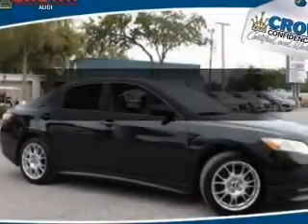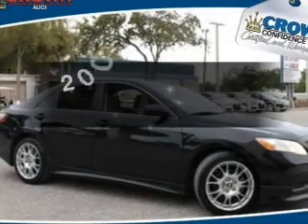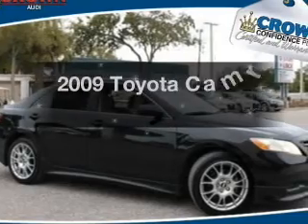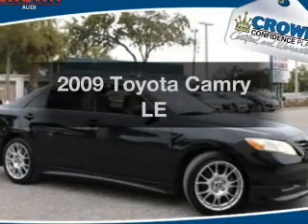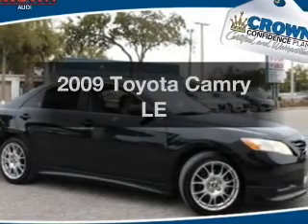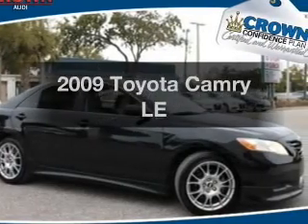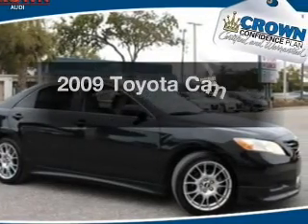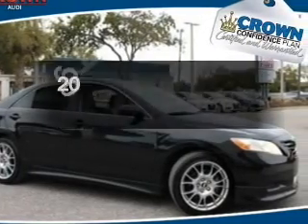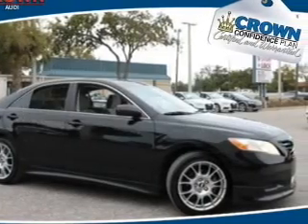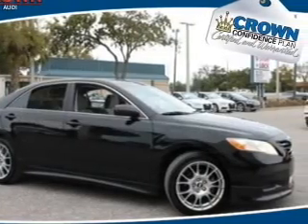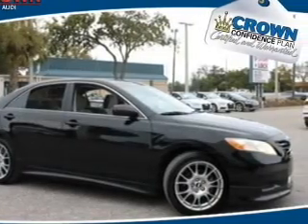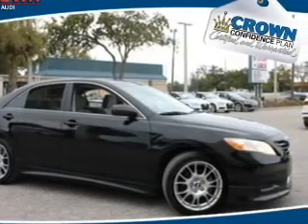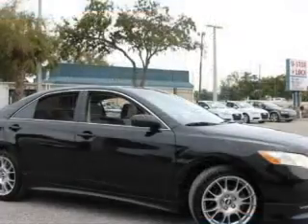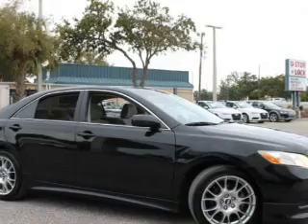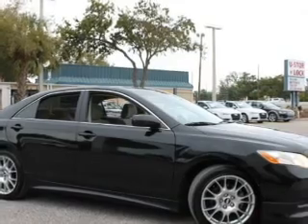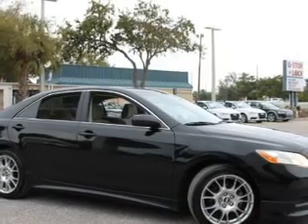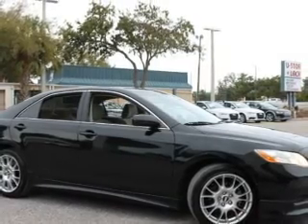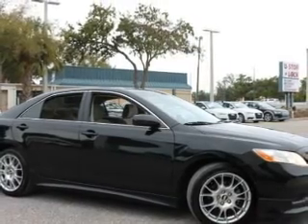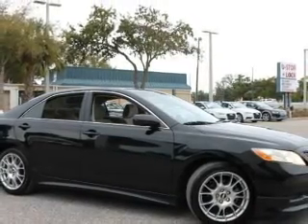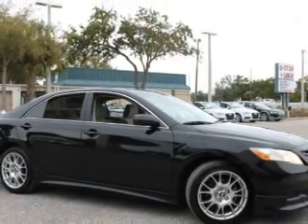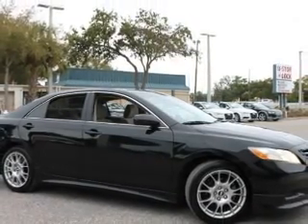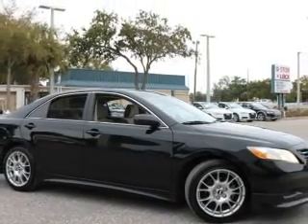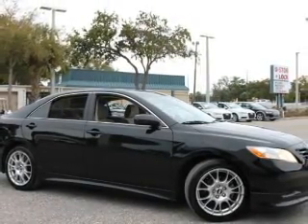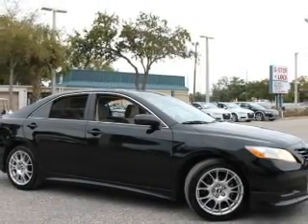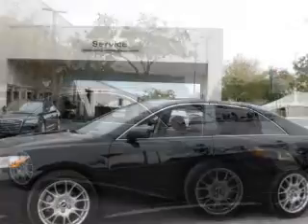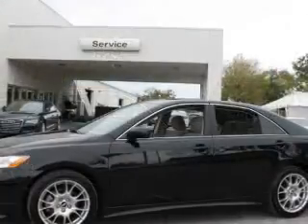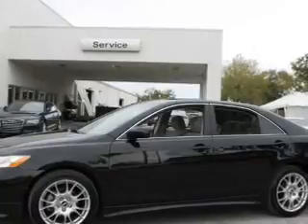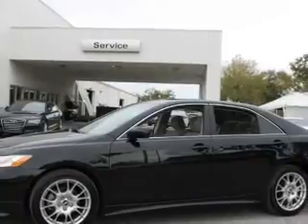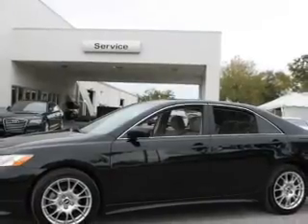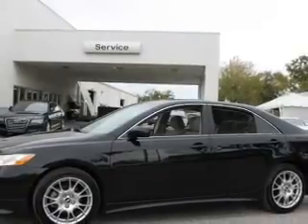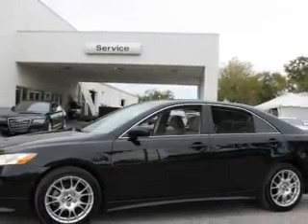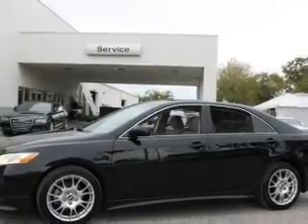Check out this 2009 Toyota Camry. If you're looking for an automobile with great attributes, look no further. With an efficient four-cylinder engine, the powertrain includes front wheel drive, driven by a five-speed automatic transmission.